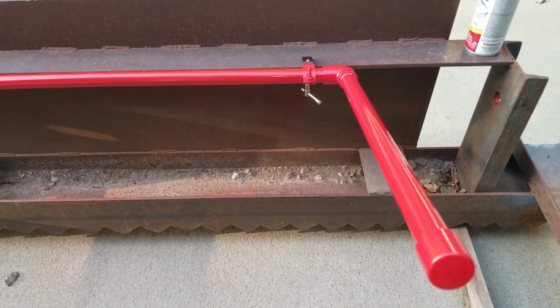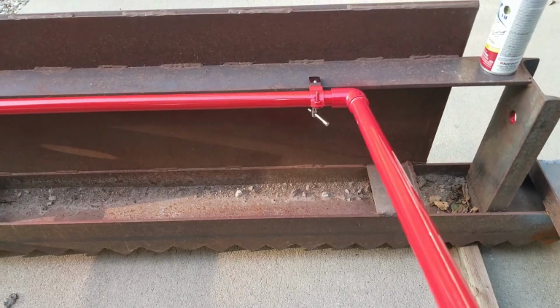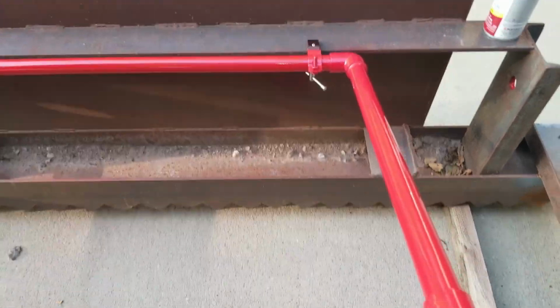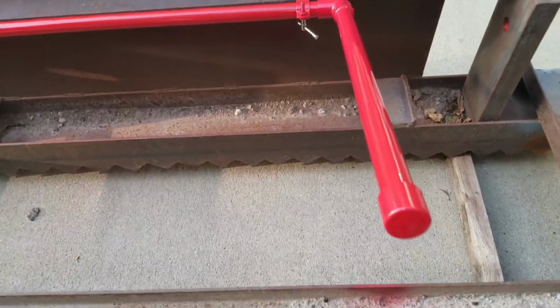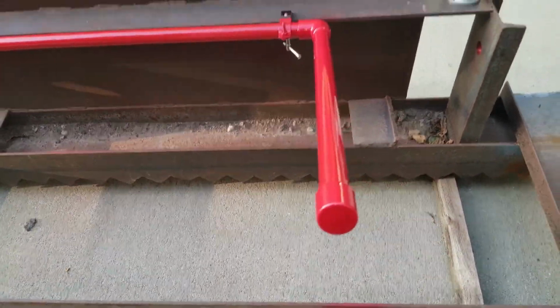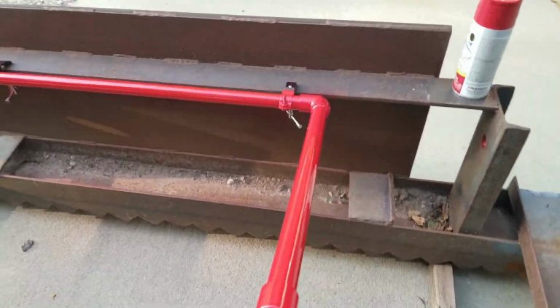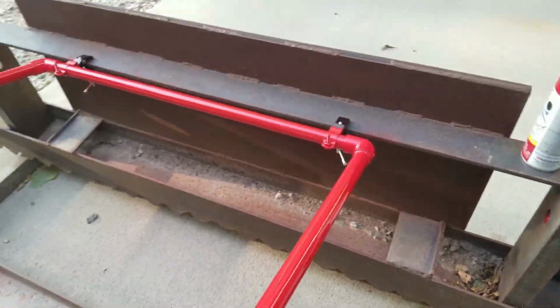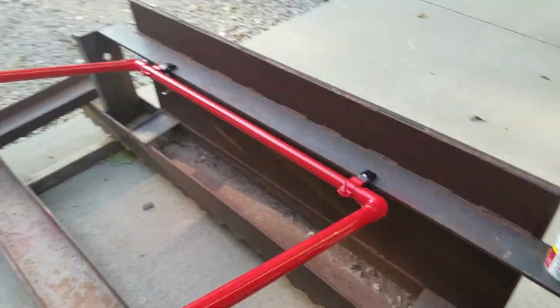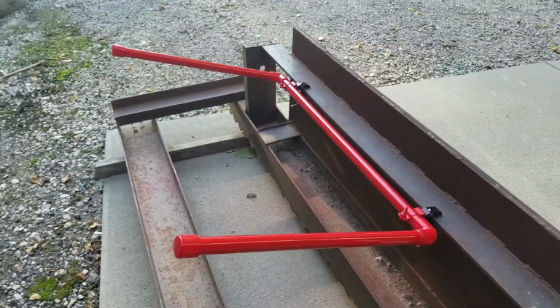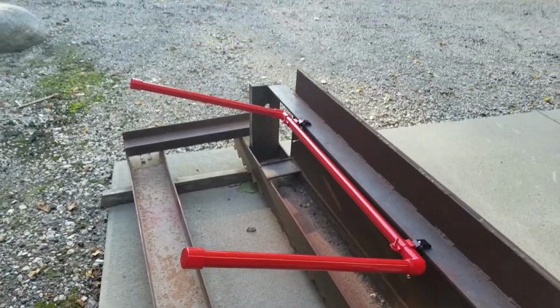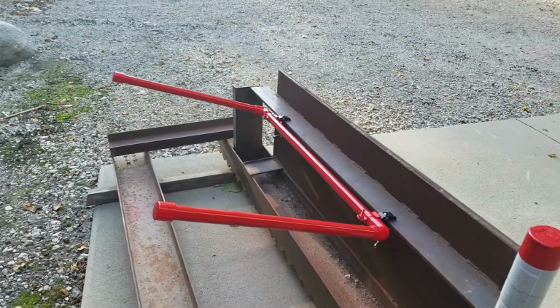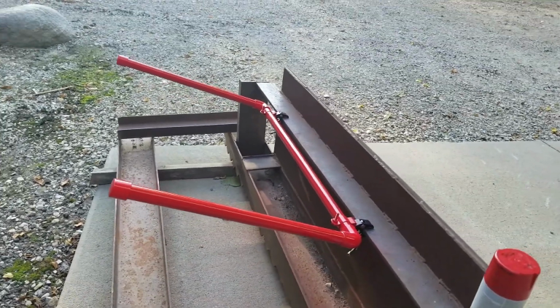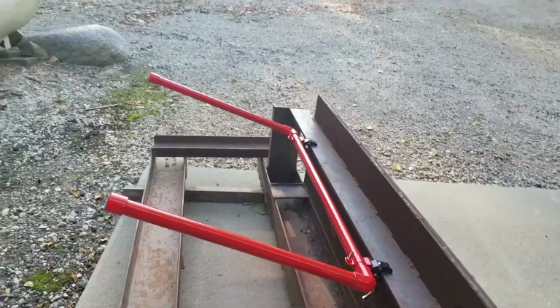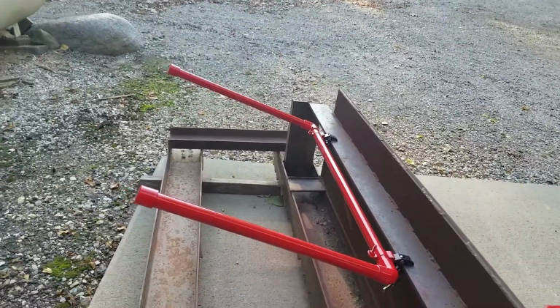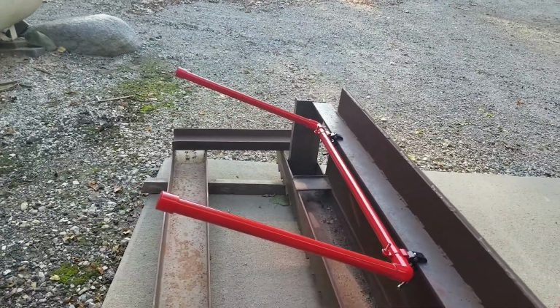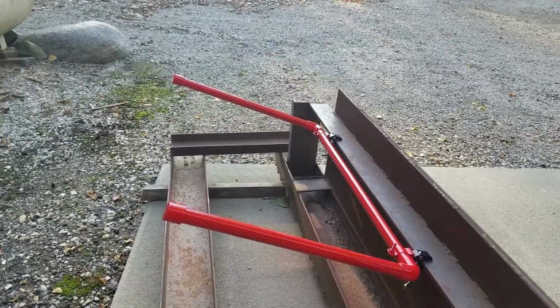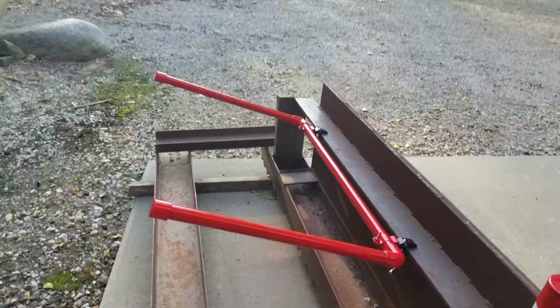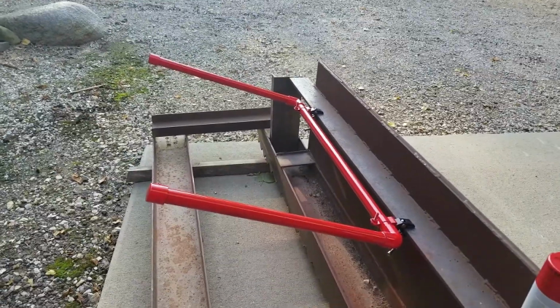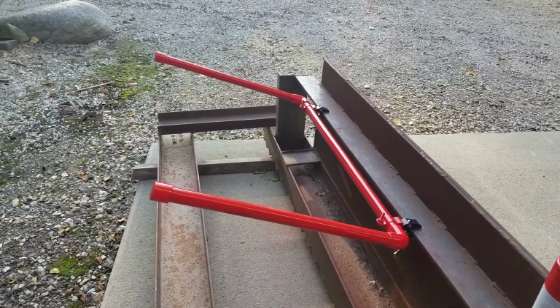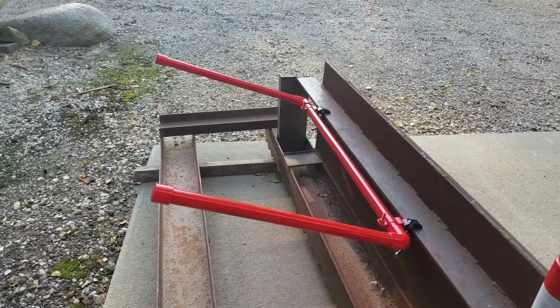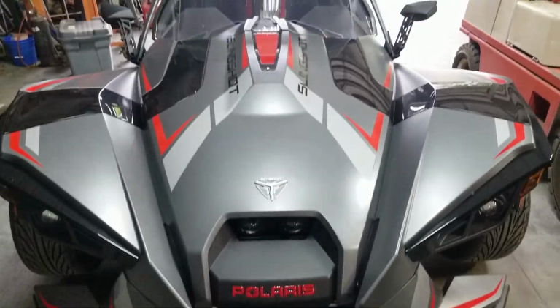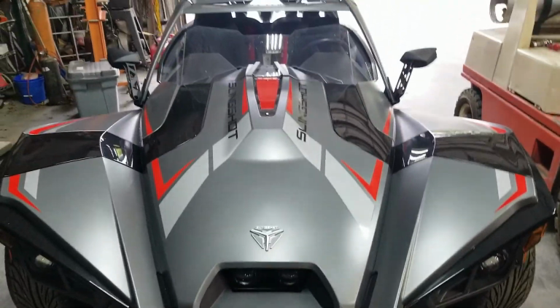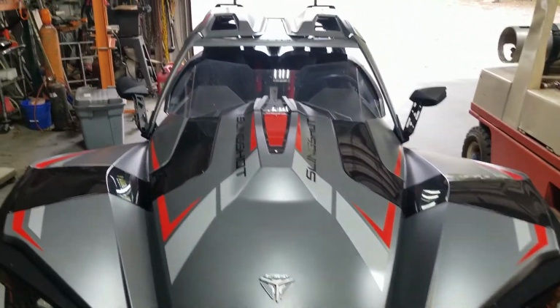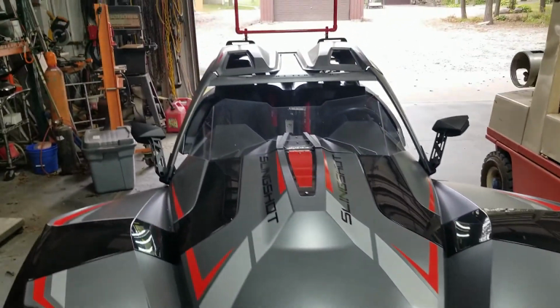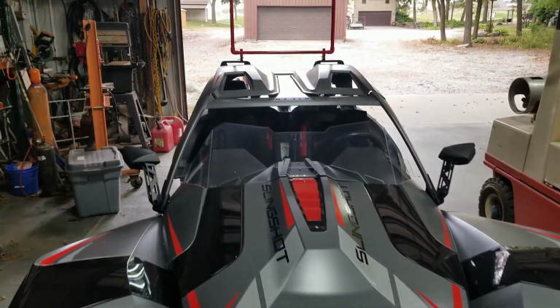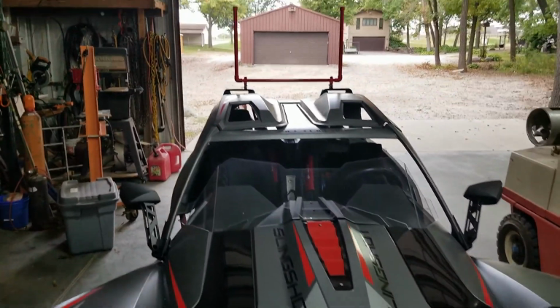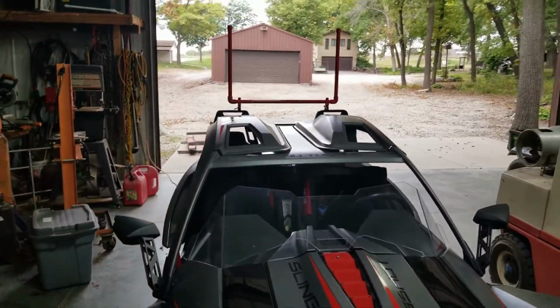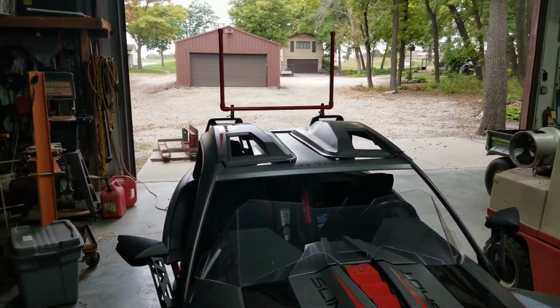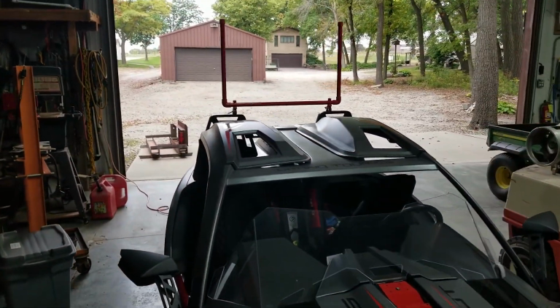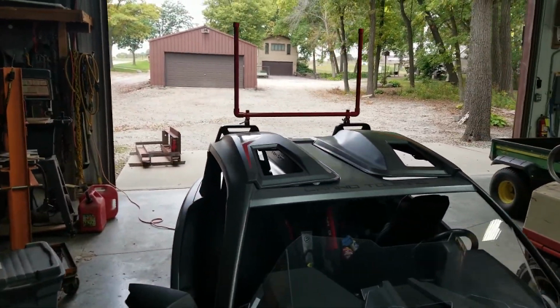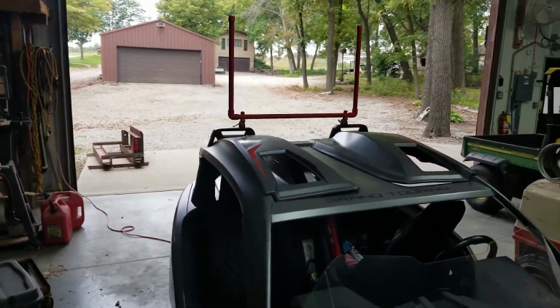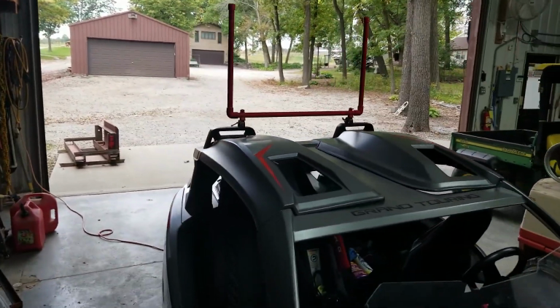I'm going to let this sit overnight outside, and more will follow. Okay, the flagpole and flag holders have been painted now.